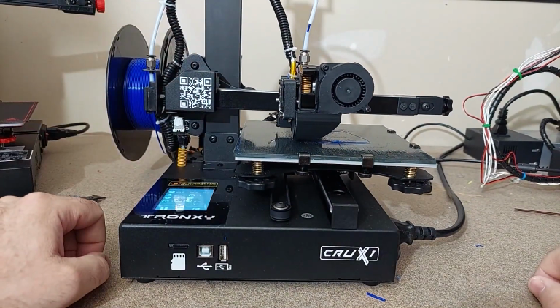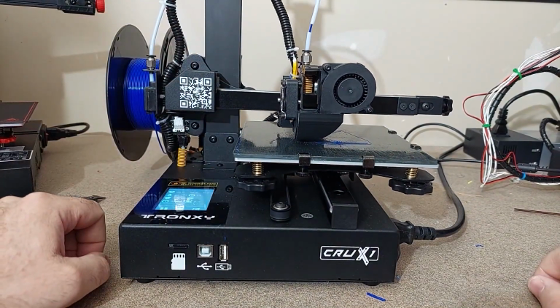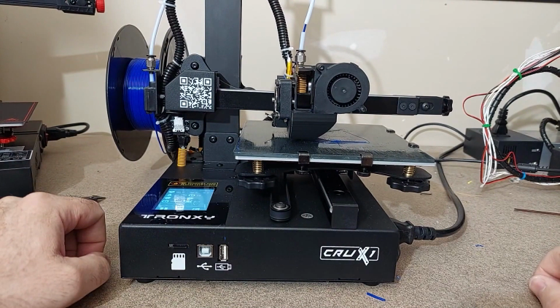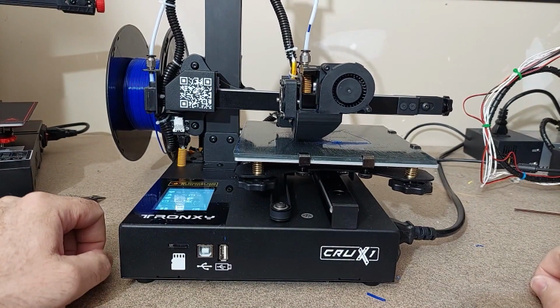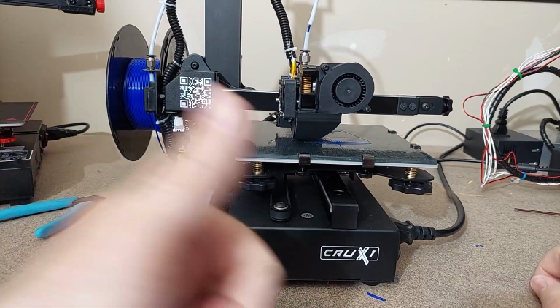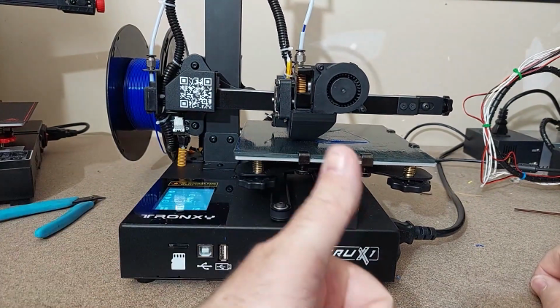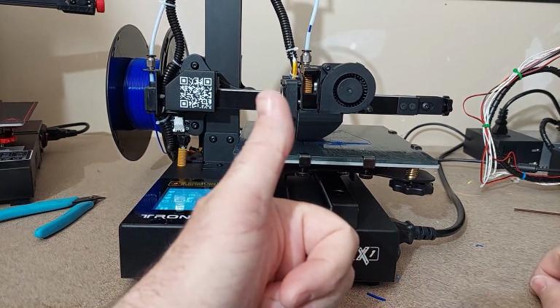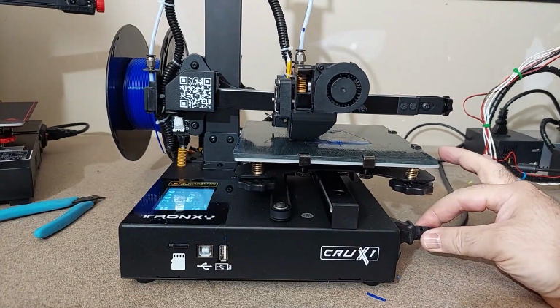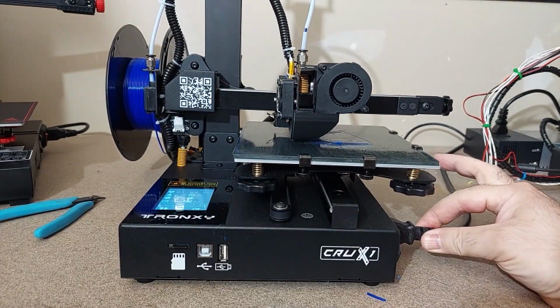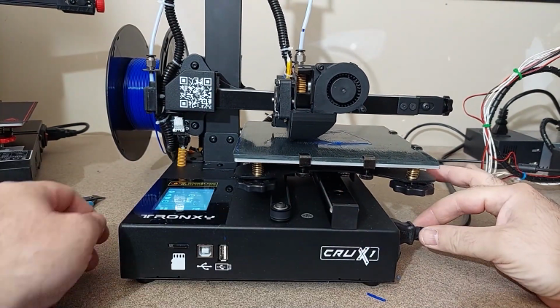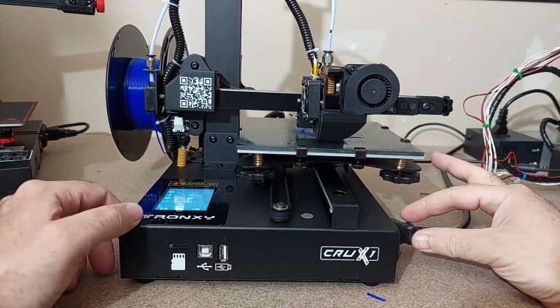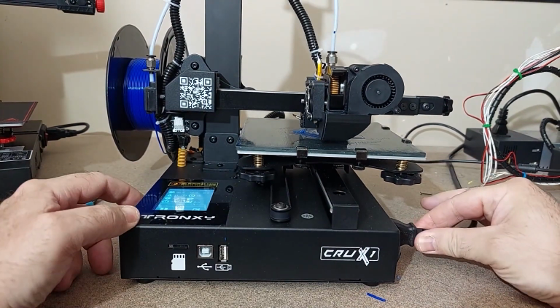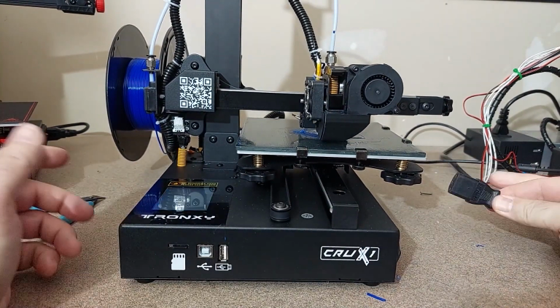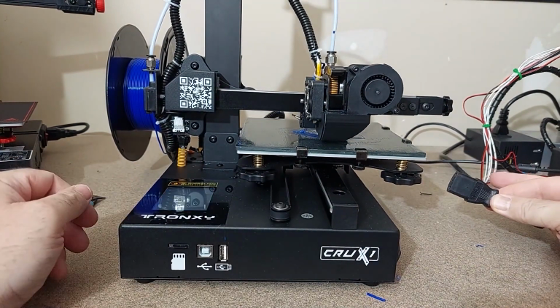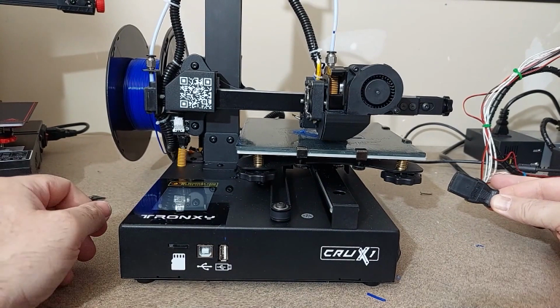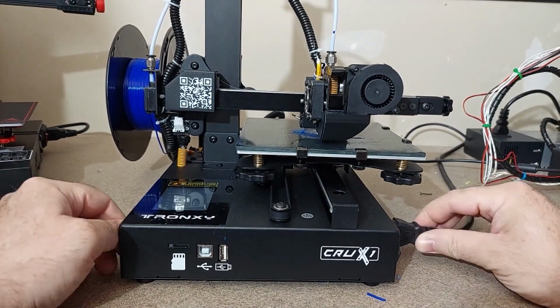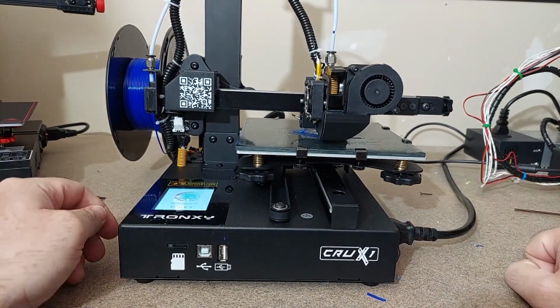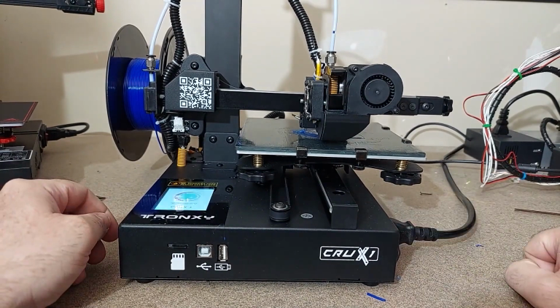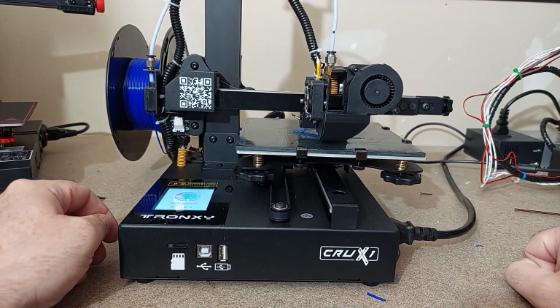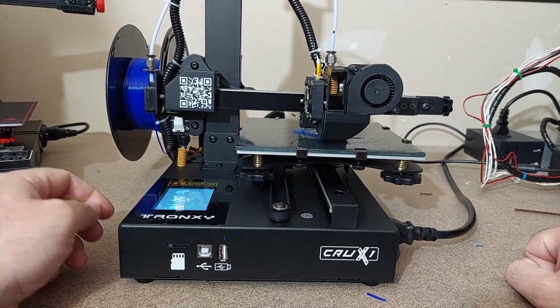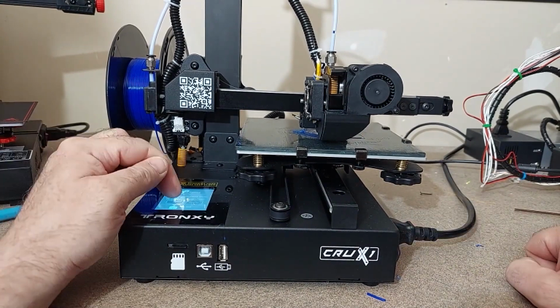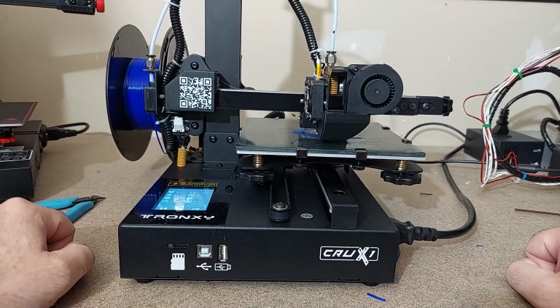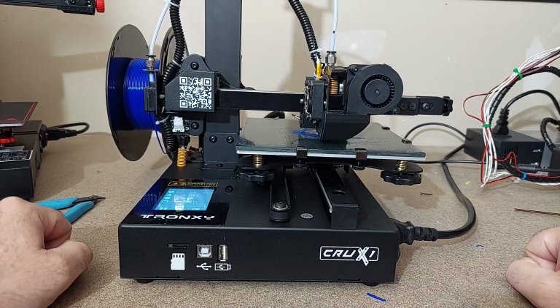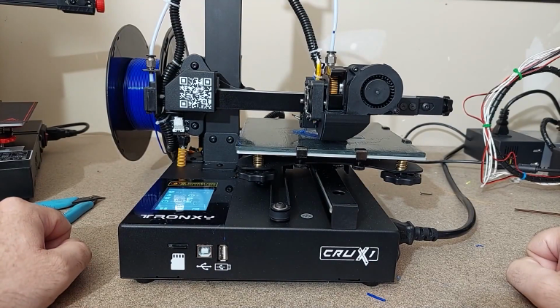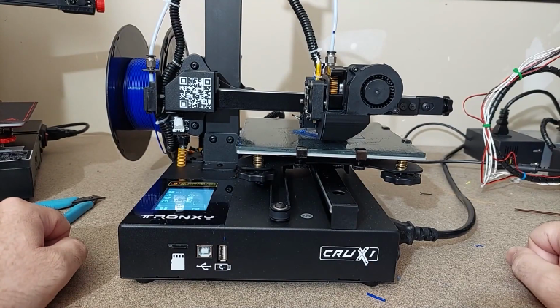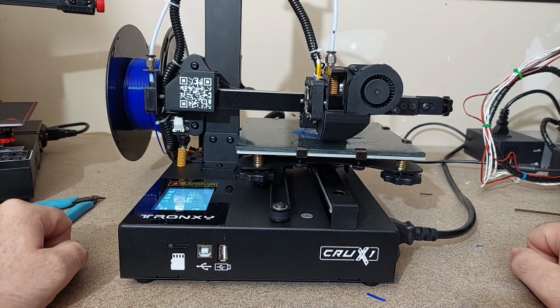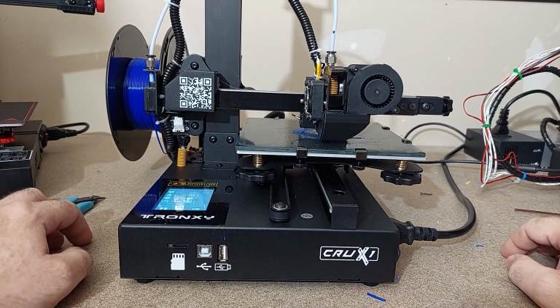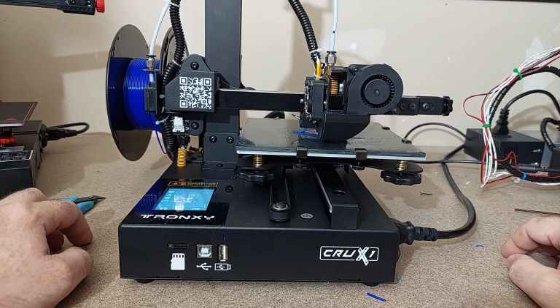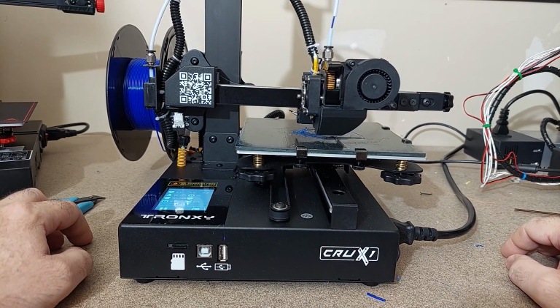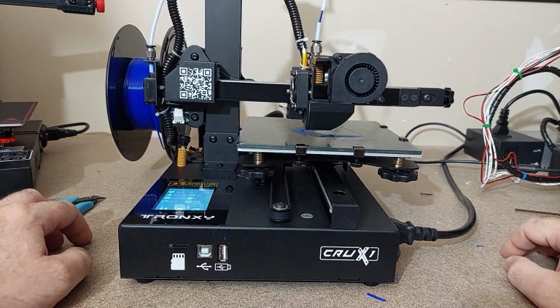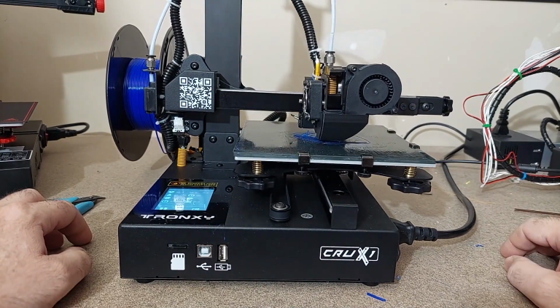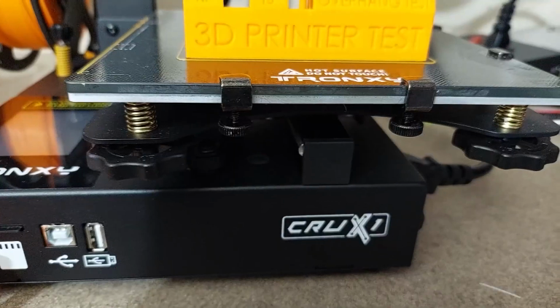Our next test is going to be power loss recovery. I'm simply going to pull out the power, plug it back in, and watch the machine reboot. Again, I wouldn't mind seeing a purge before printing in this process as well.